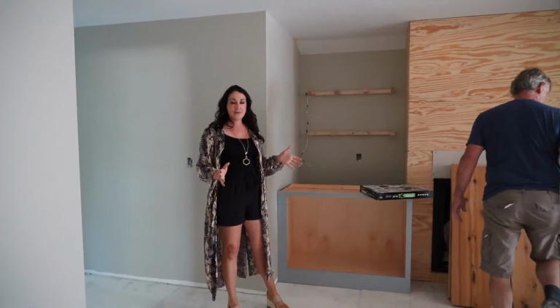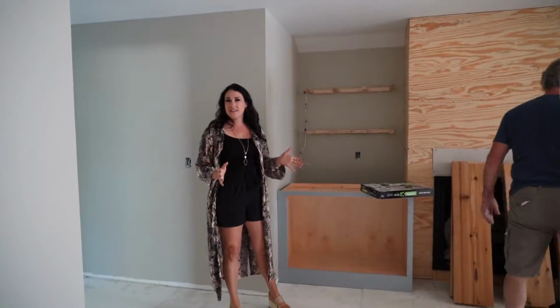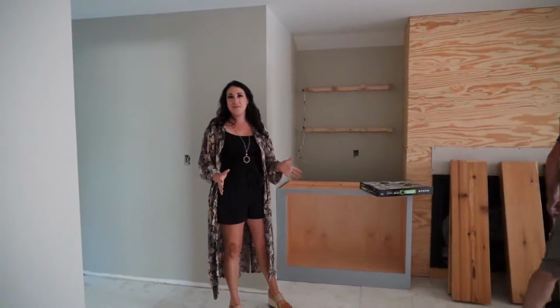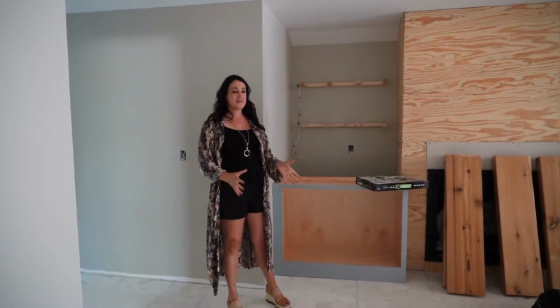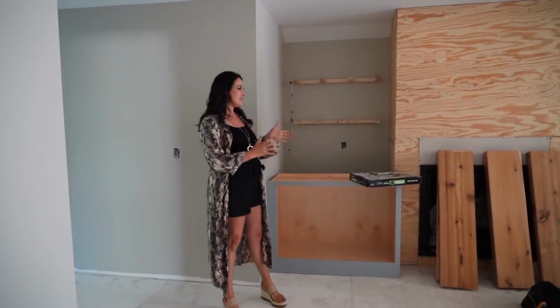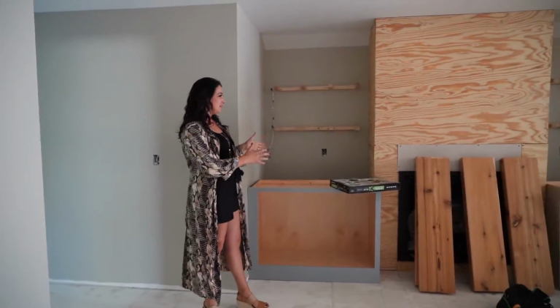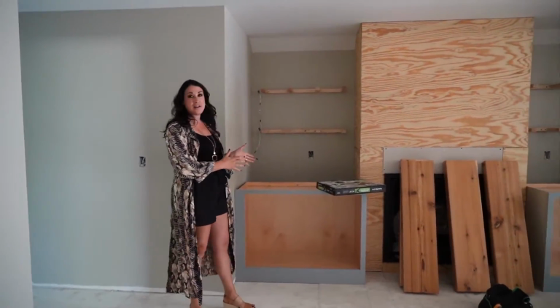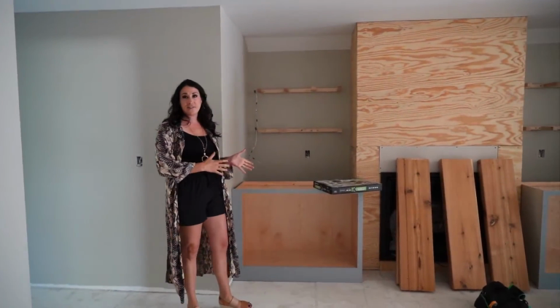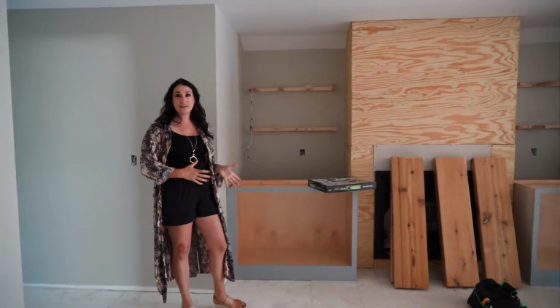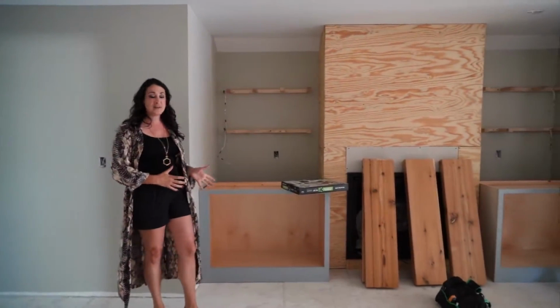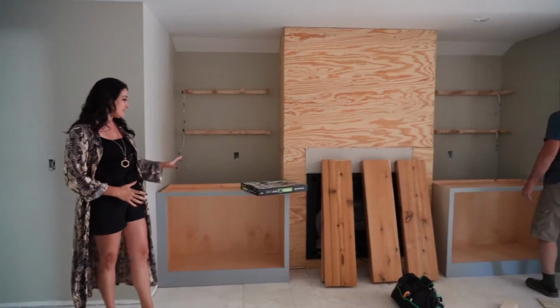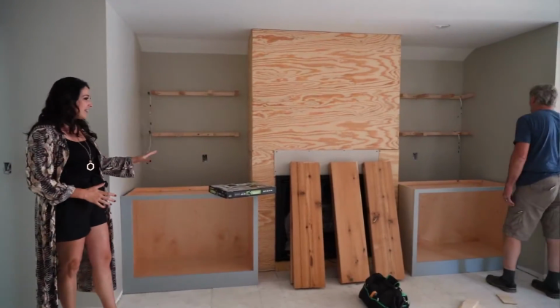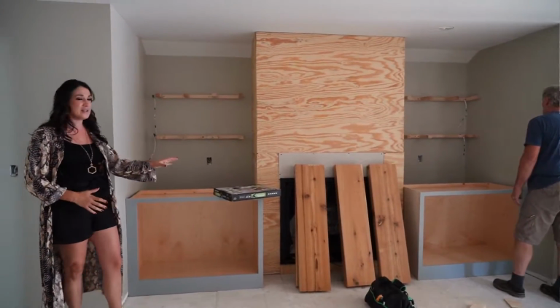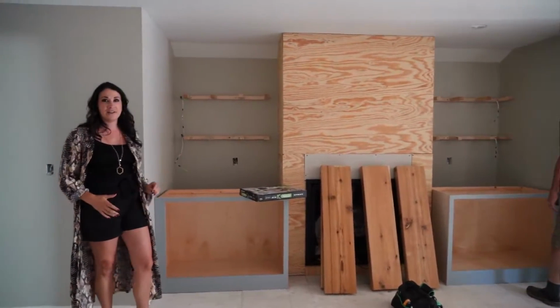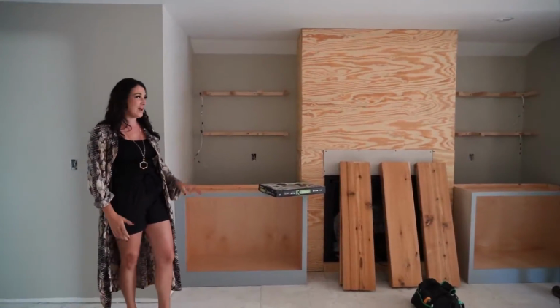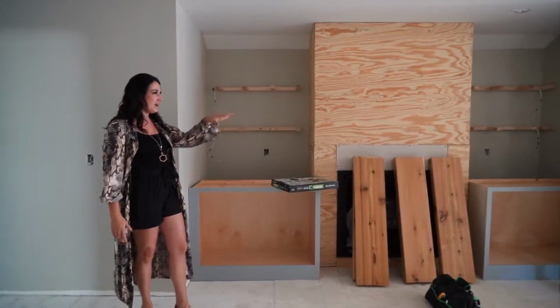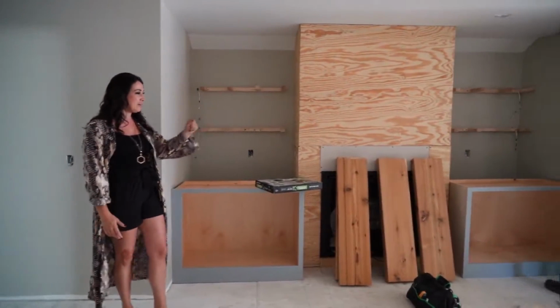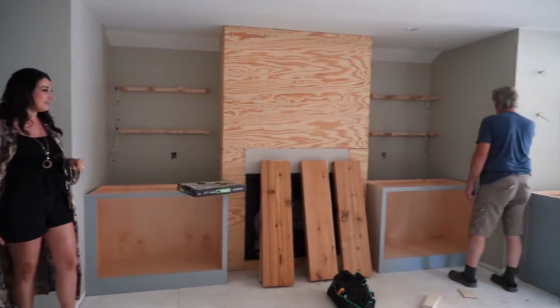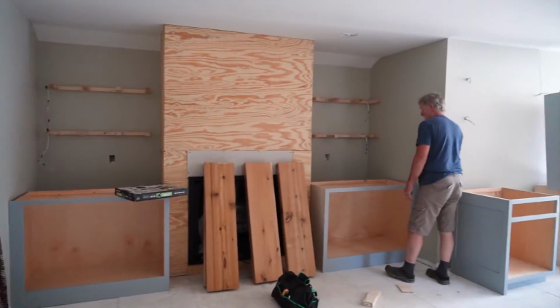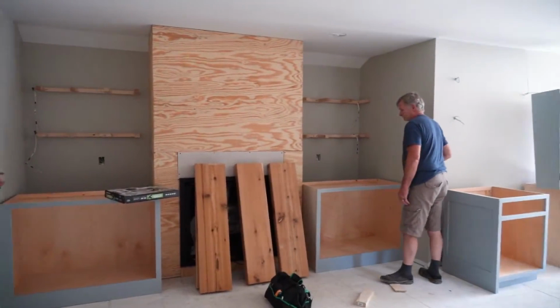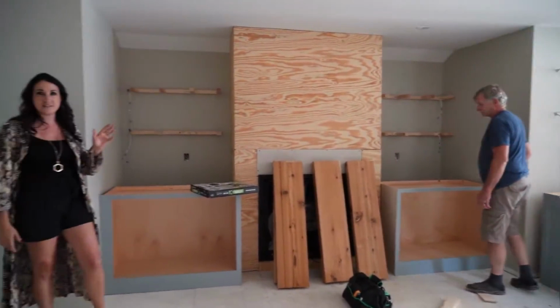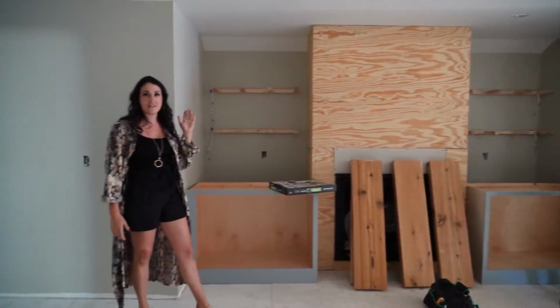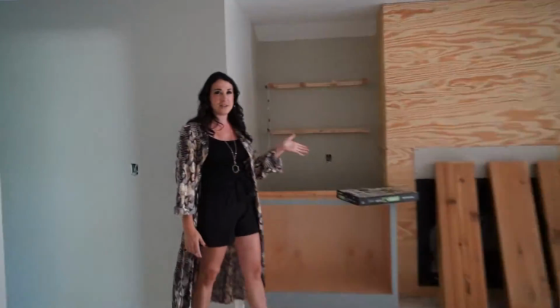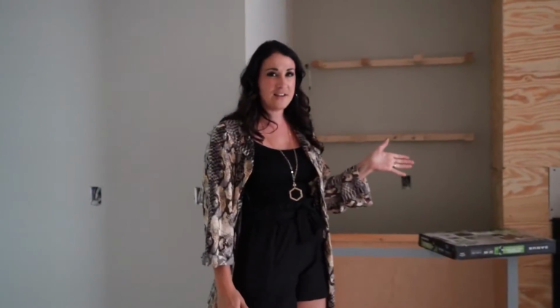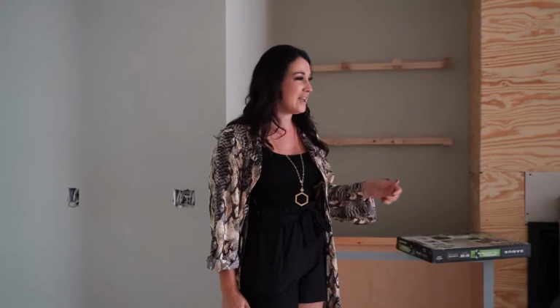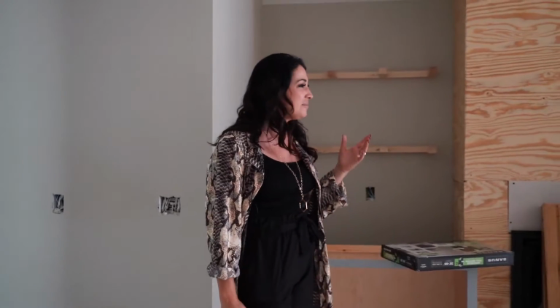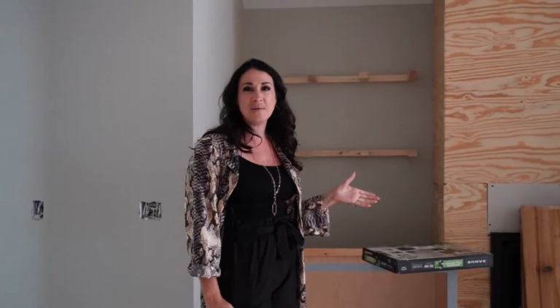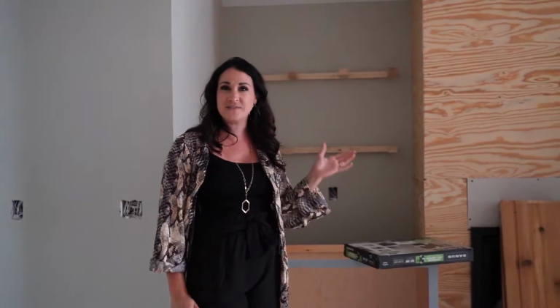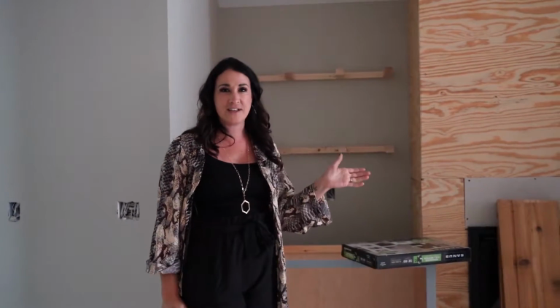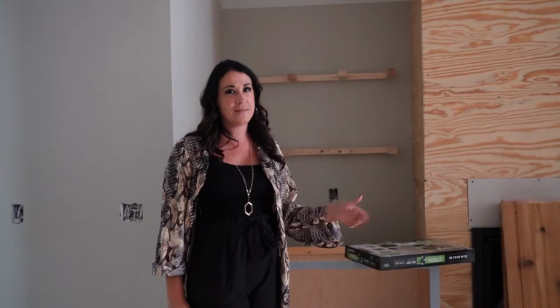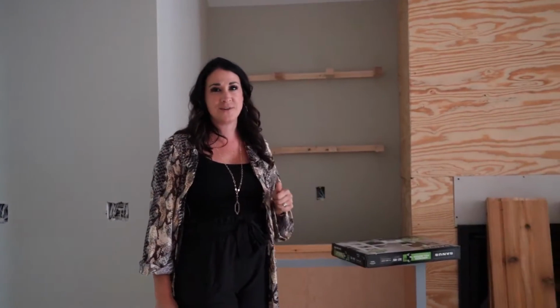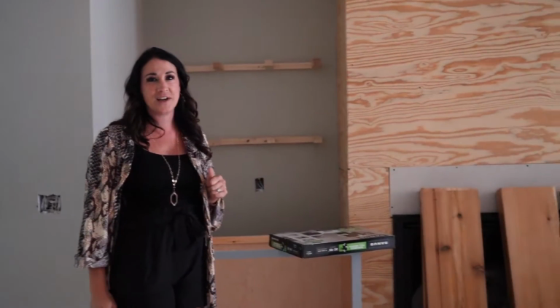Now we're on this side of the room where we have this beautiful custom fireplace. The side cabinets are going in and we've got Bud, our carpenter, over here getting ready to install our floating shelves and prep the fireplace for the upcoming stonework.